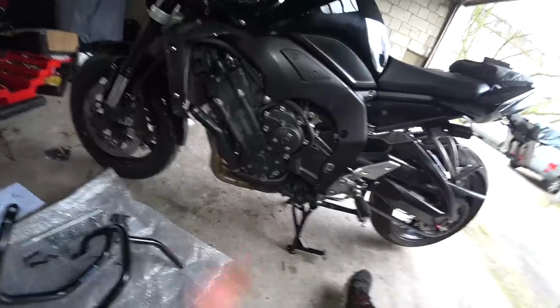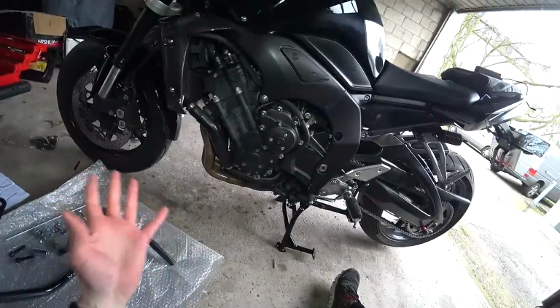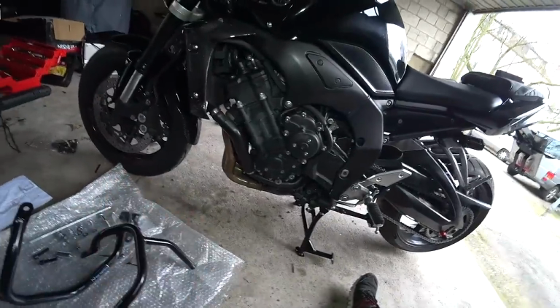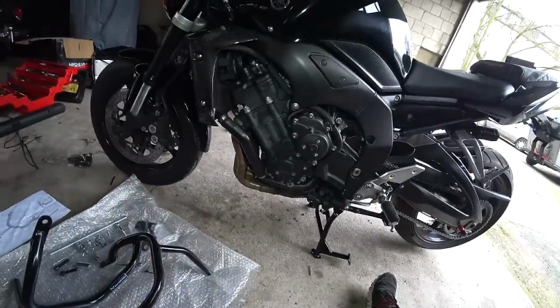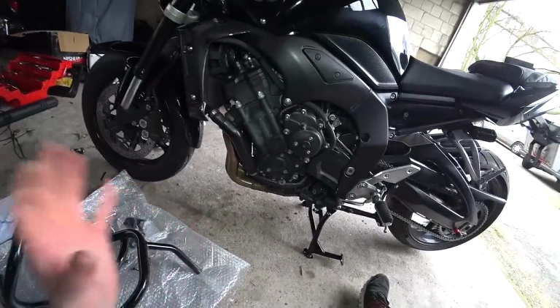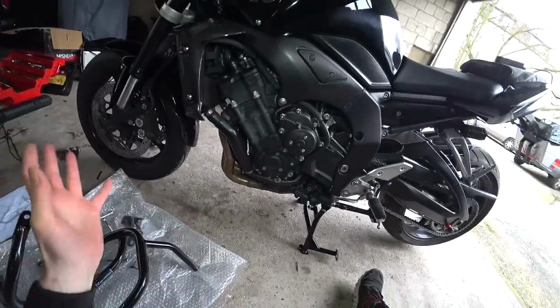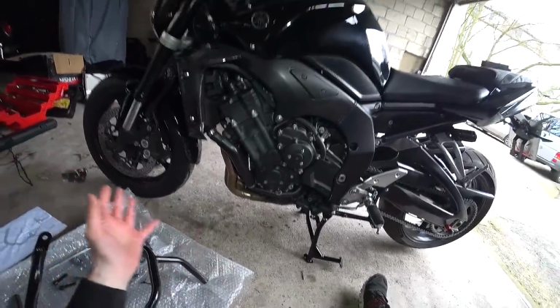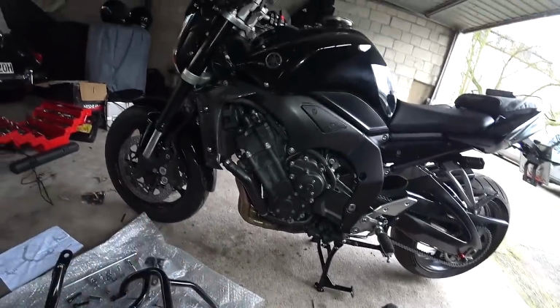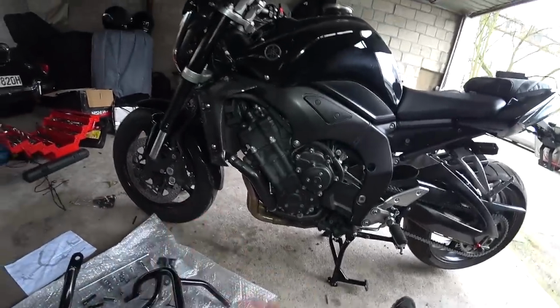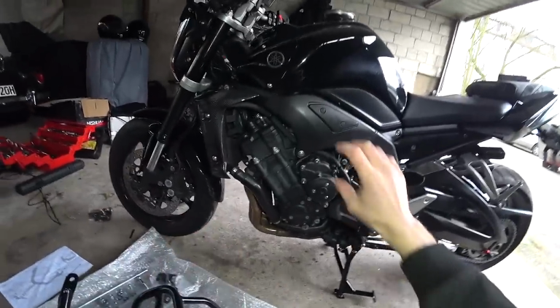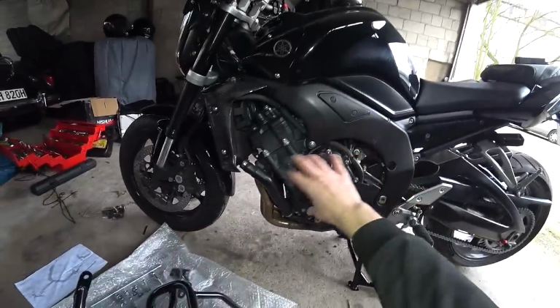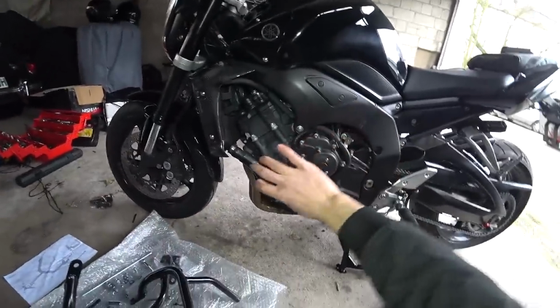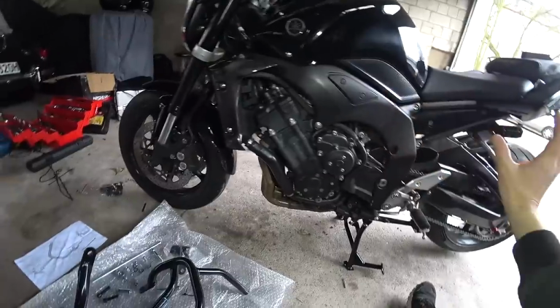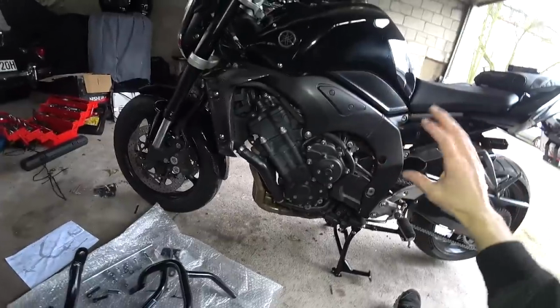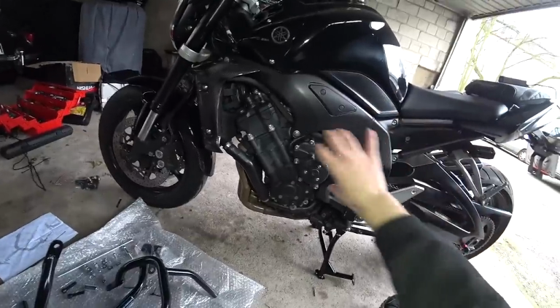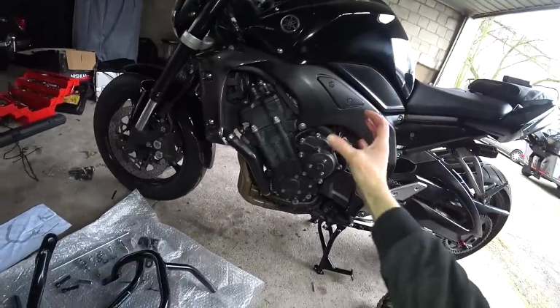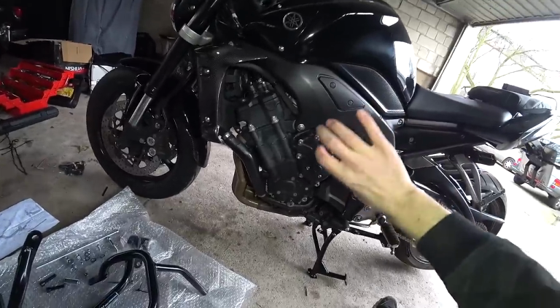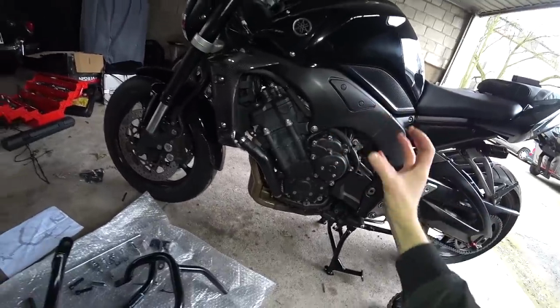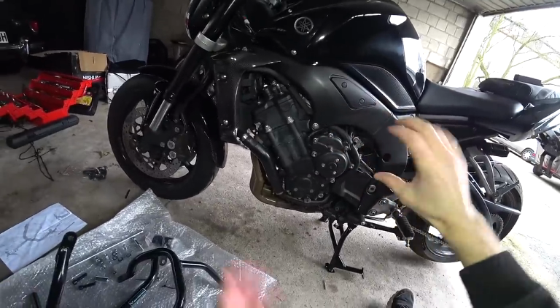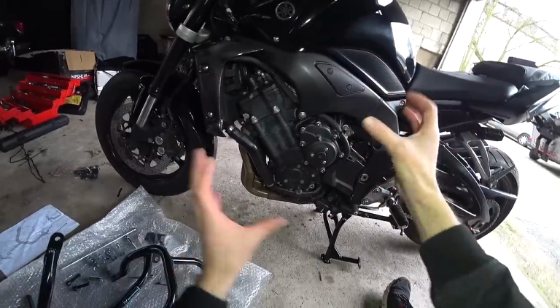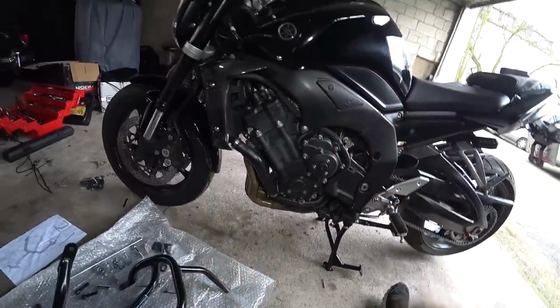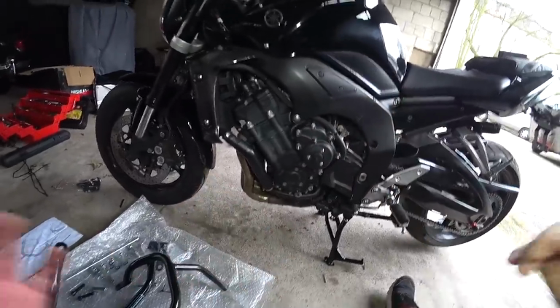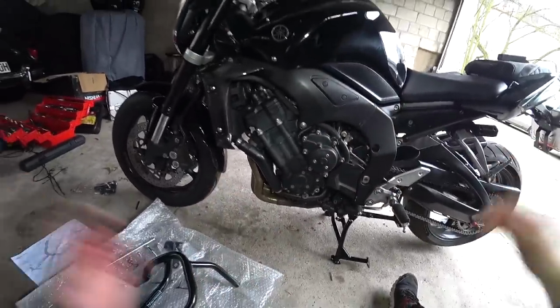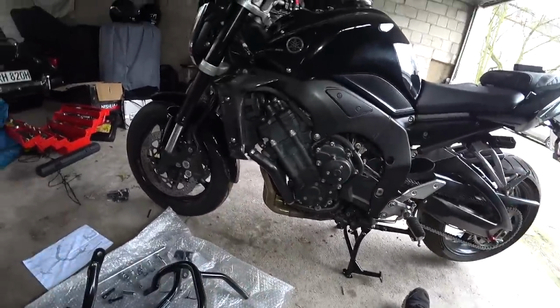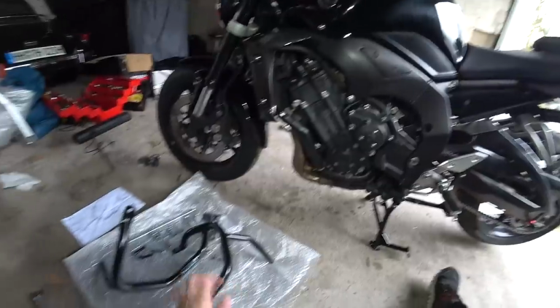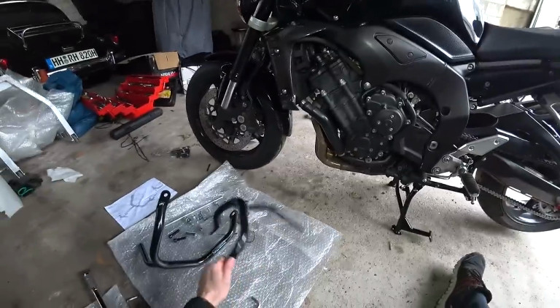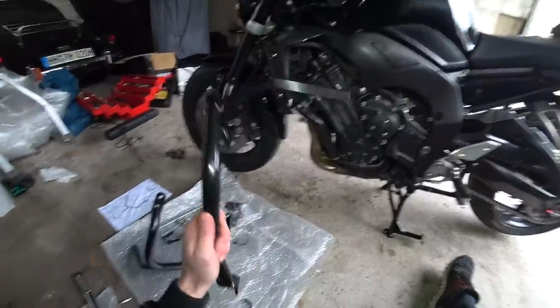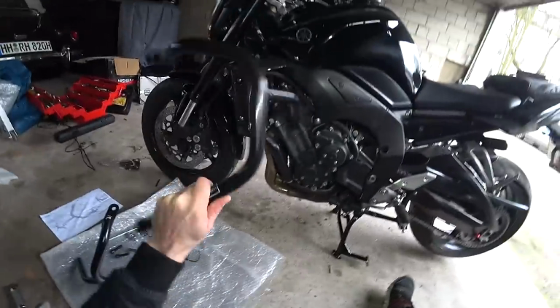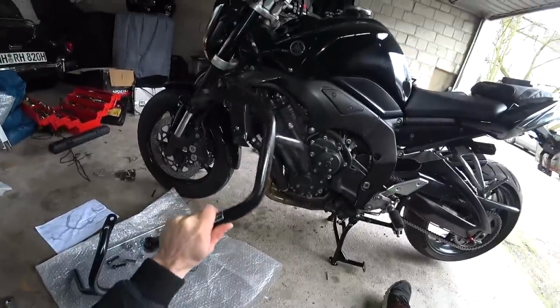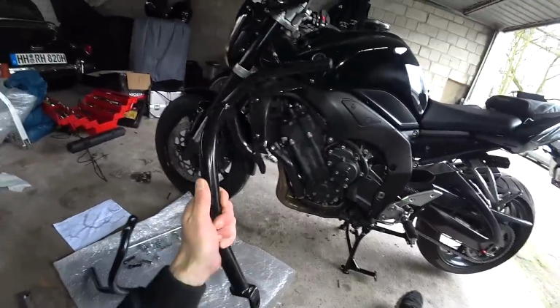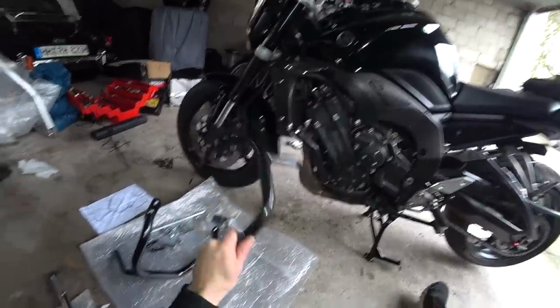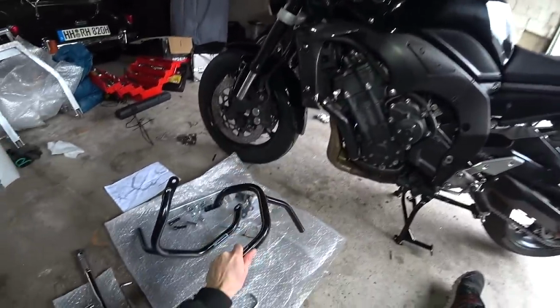I'm not saying this is the case with the SW Motec ones, but I've also heard stories about people dropping their bike and the frame slider just being ripped off or actually having so much force put on it that it bends the frame and ultimately ruins your bike anyway. So for me, protection wise, engine bars are the way forwards.